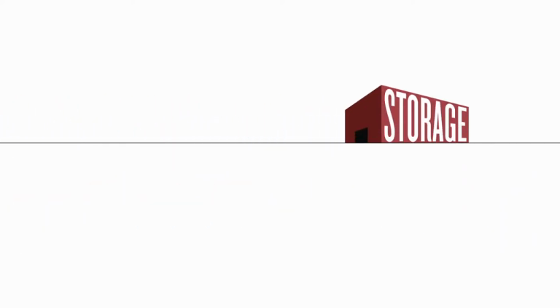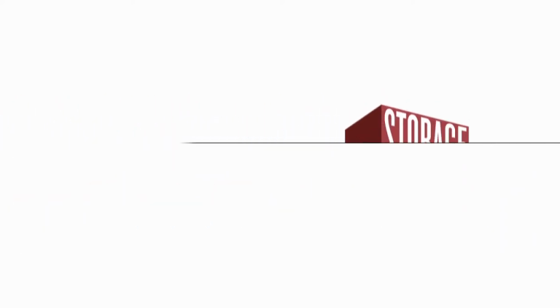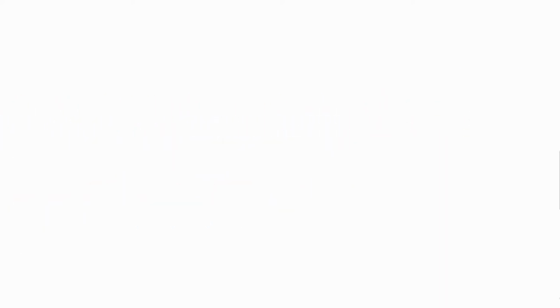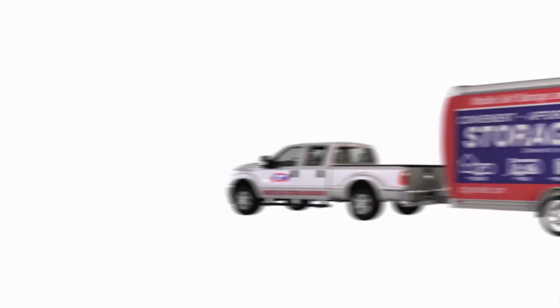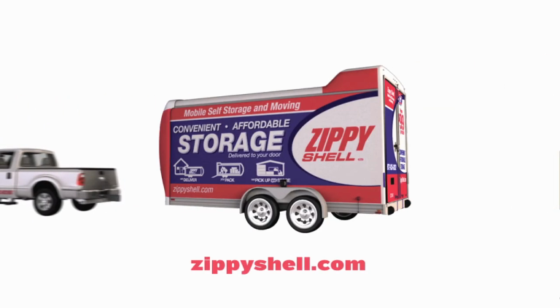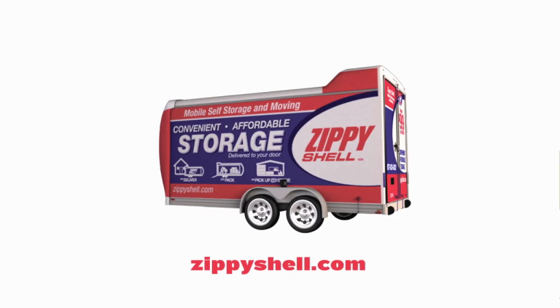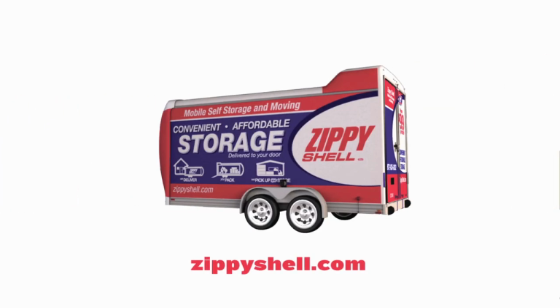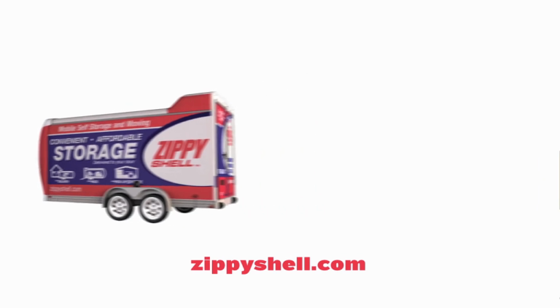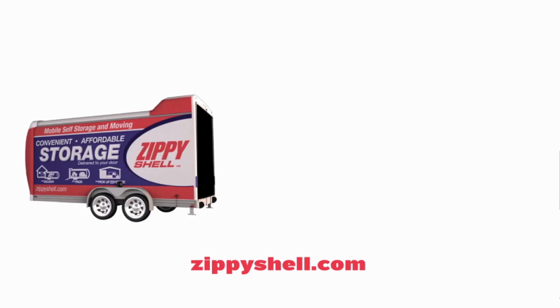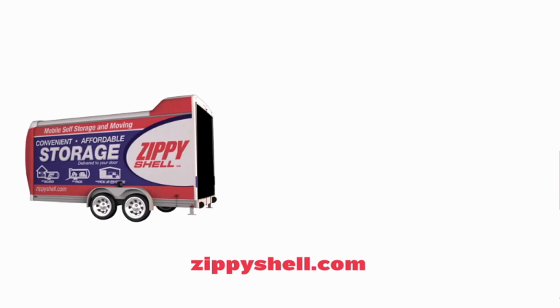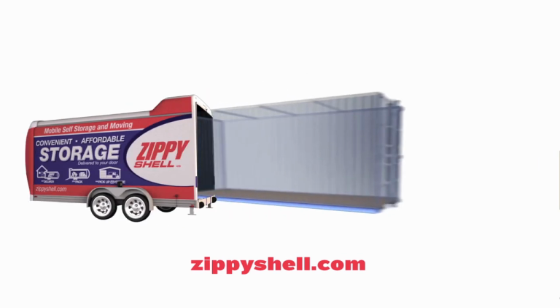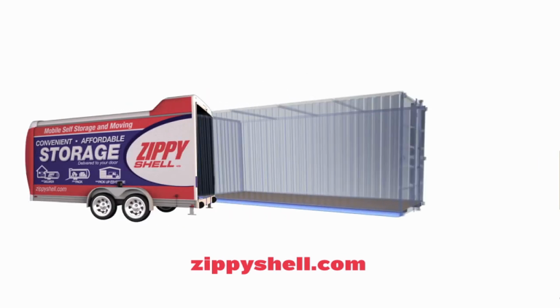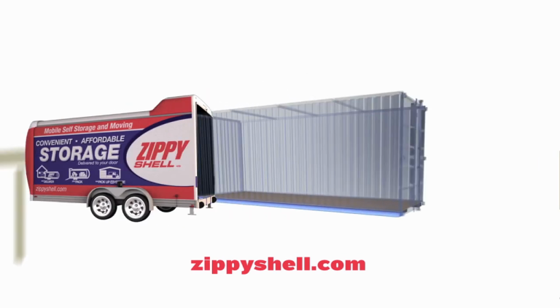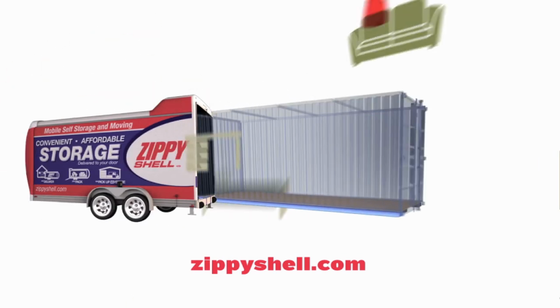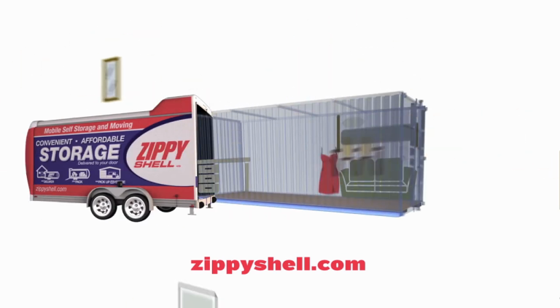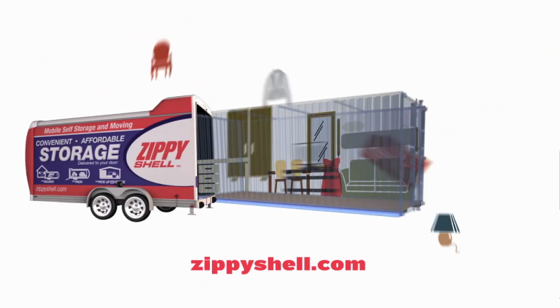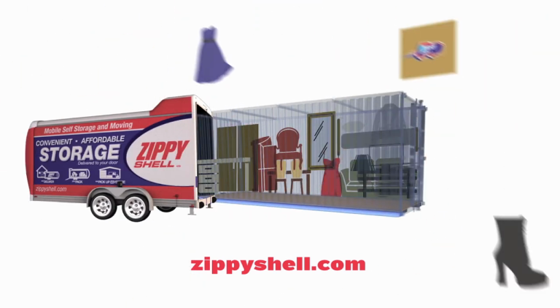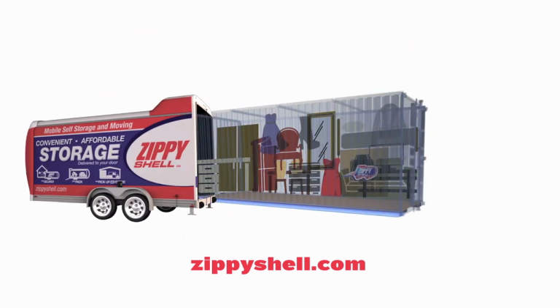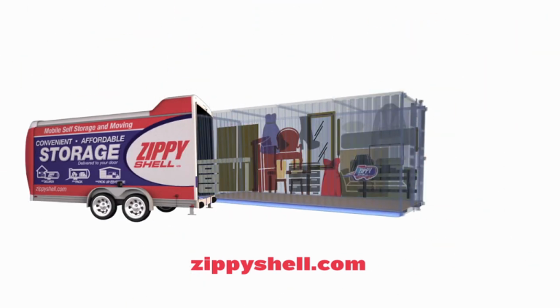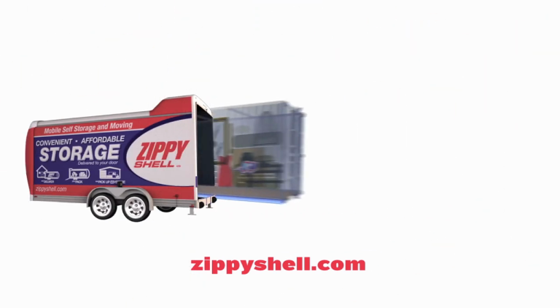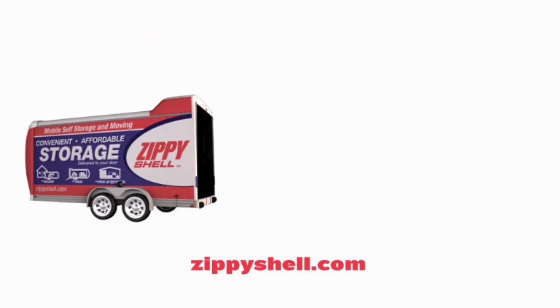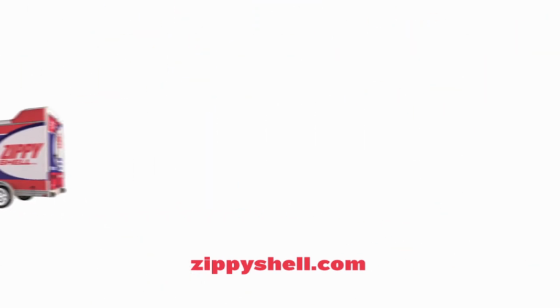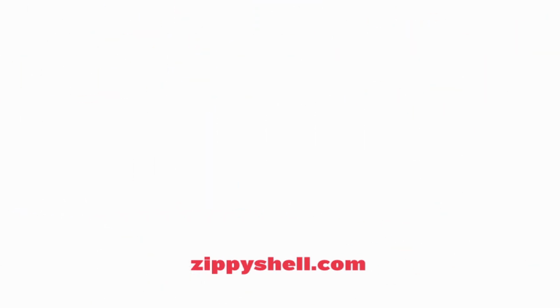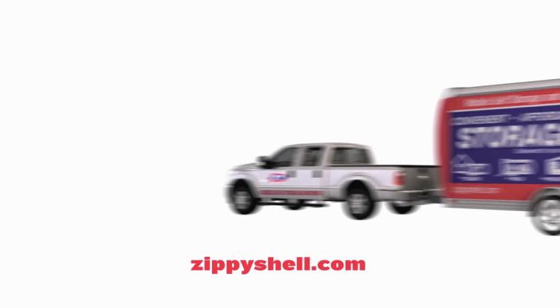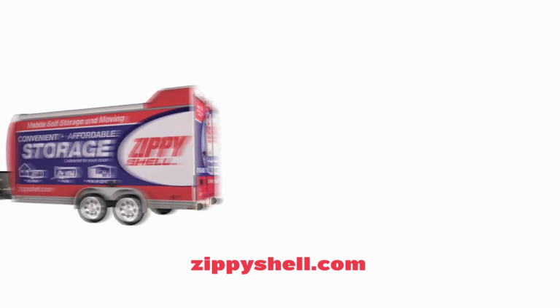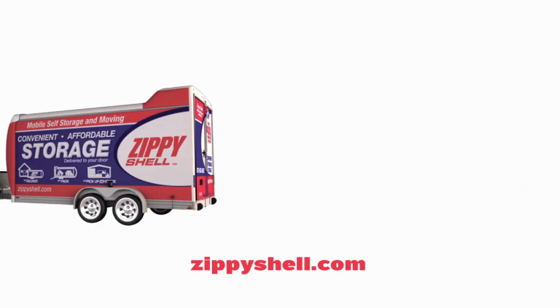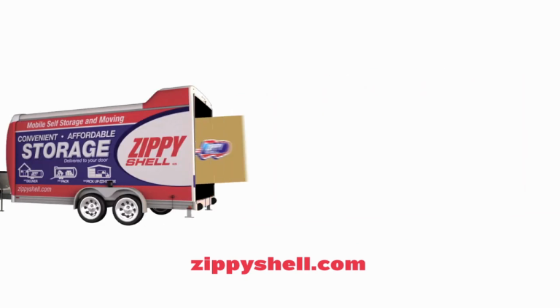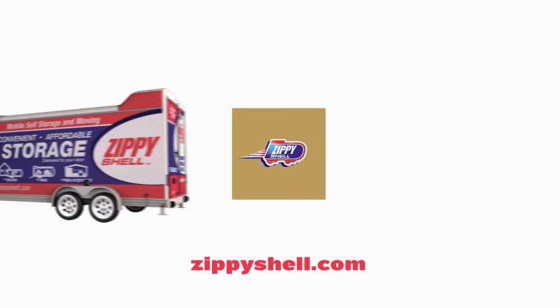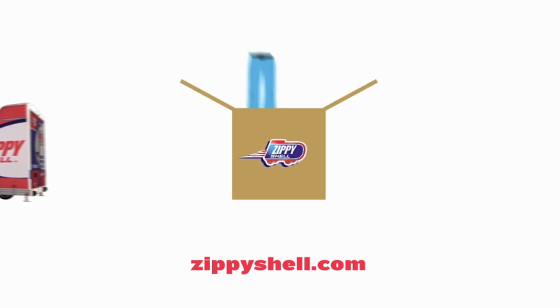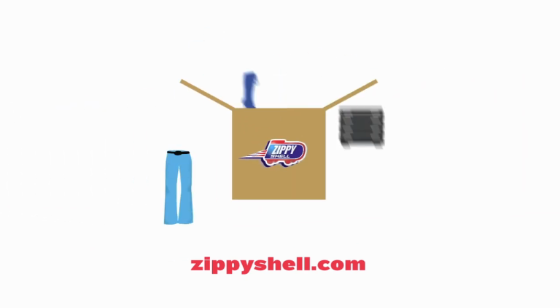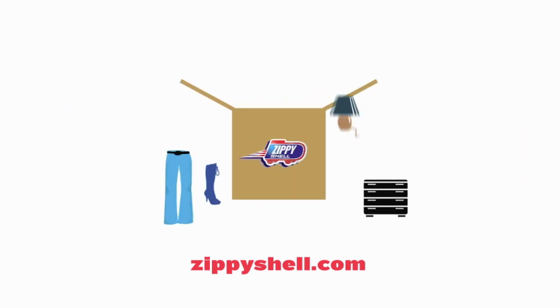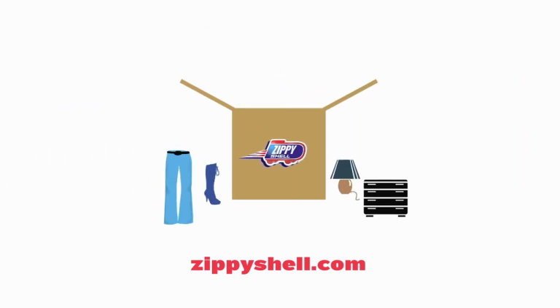But thankfully now there's Zippy Shell. They bring a storage container to my home or business. I fill it with my stuff and they take my stuff away. And the best part is if I need some stuff, they bring it back.